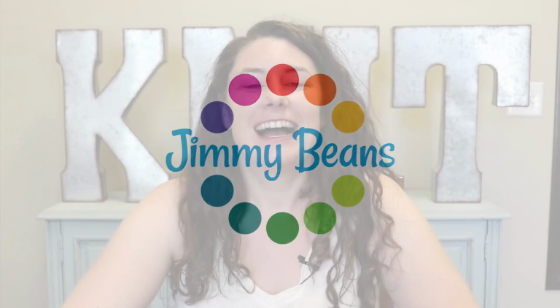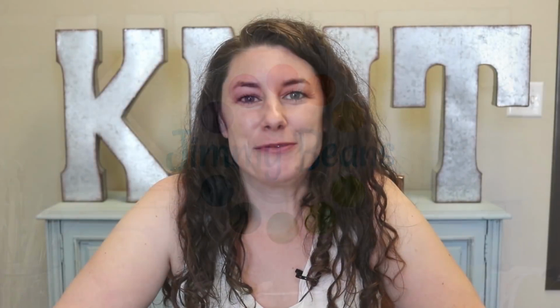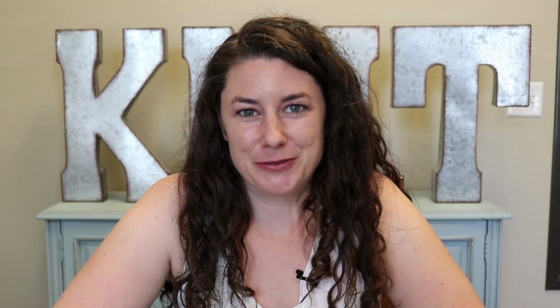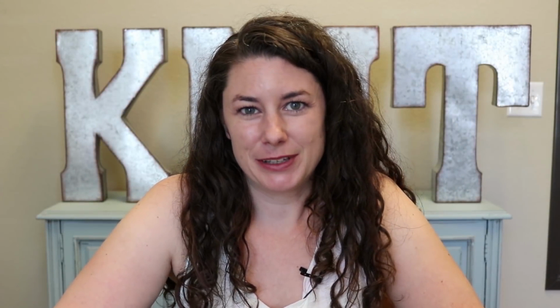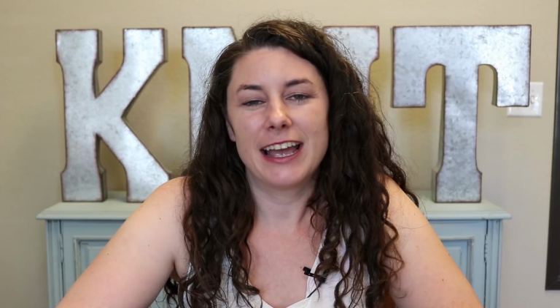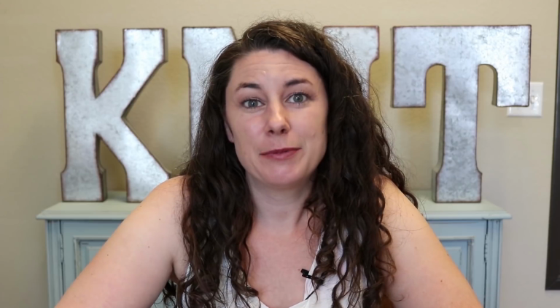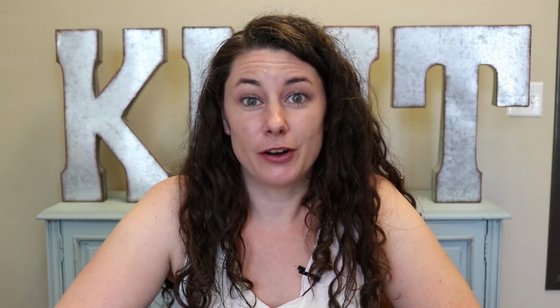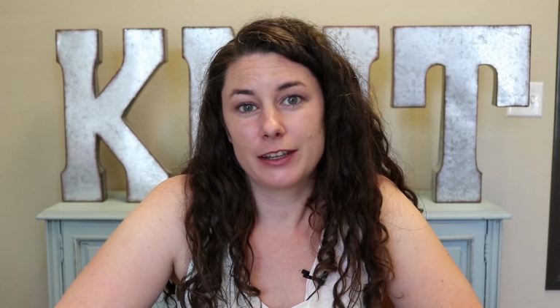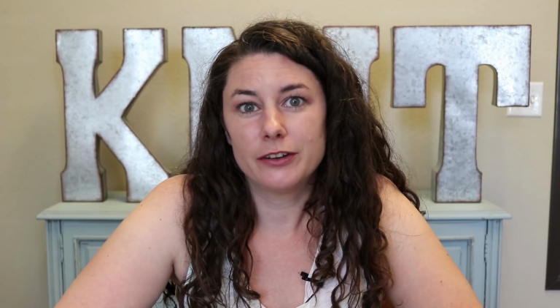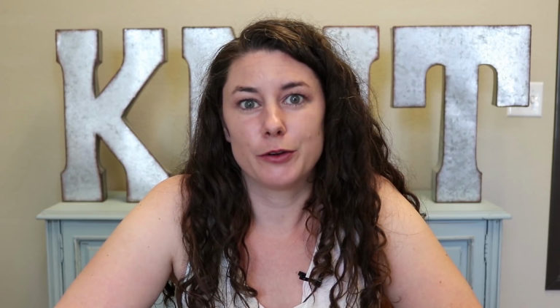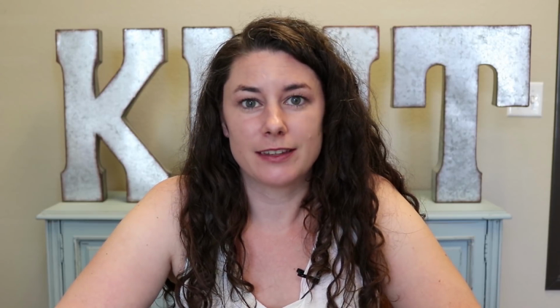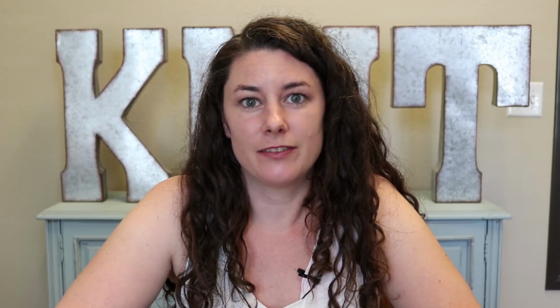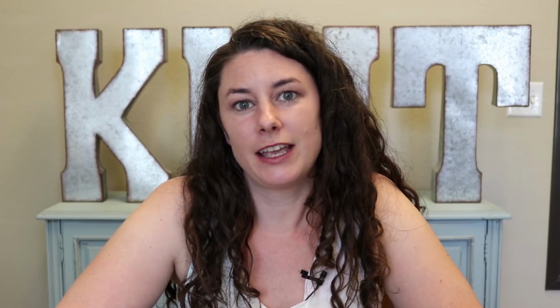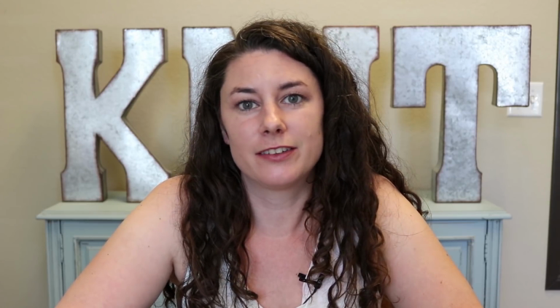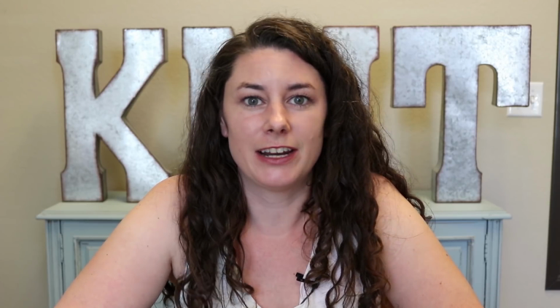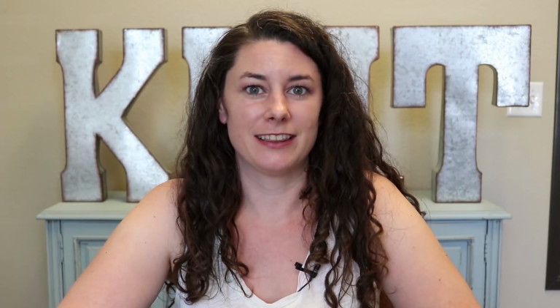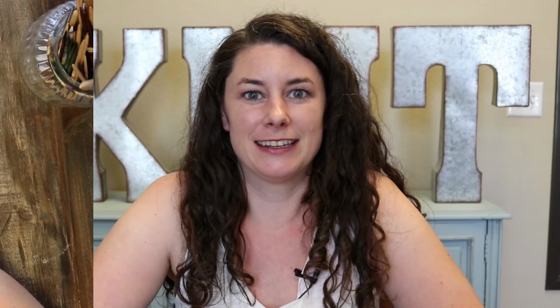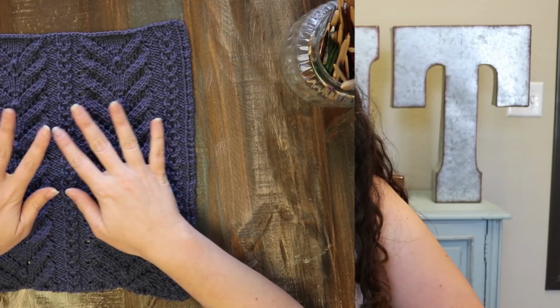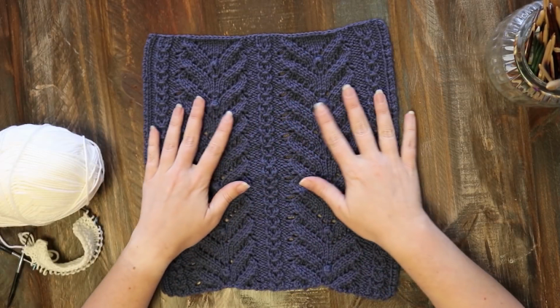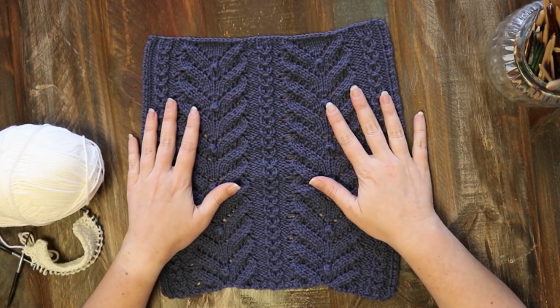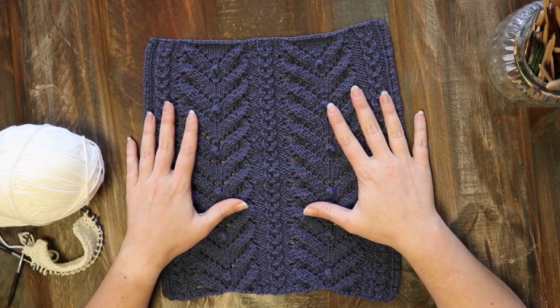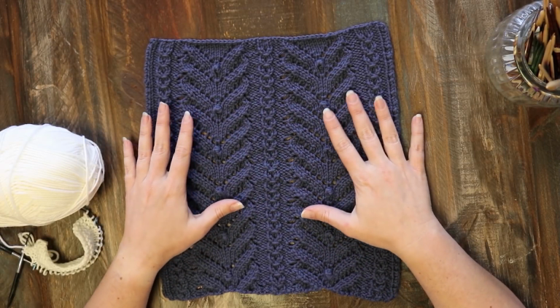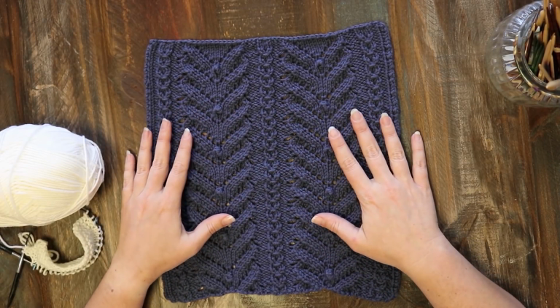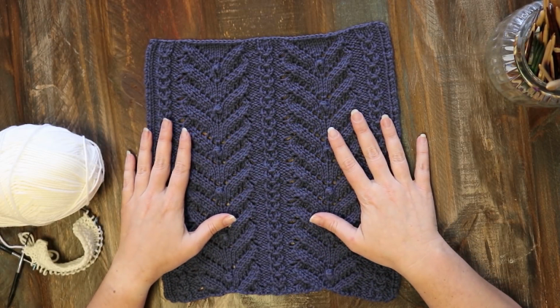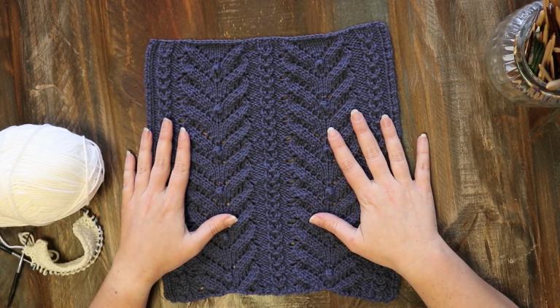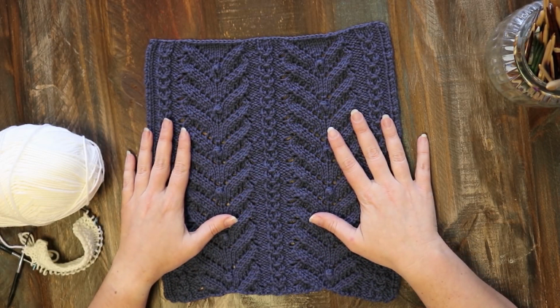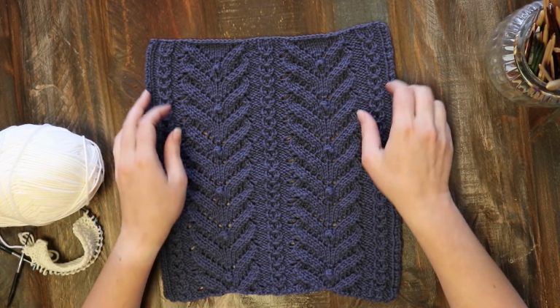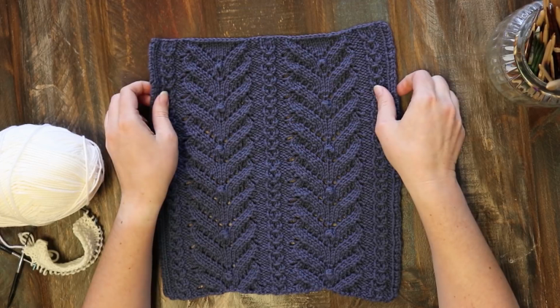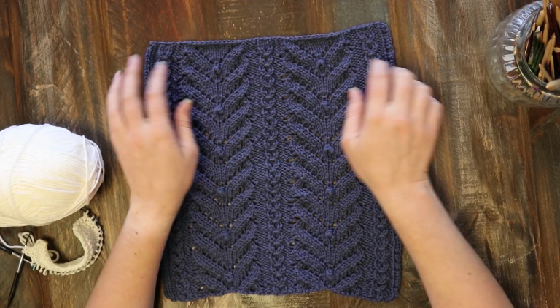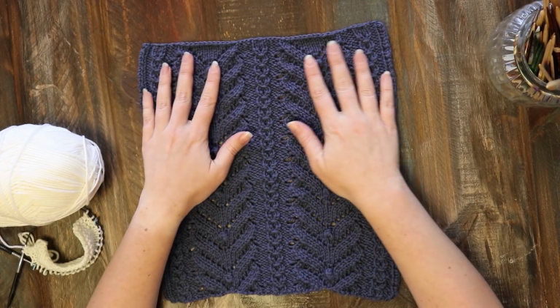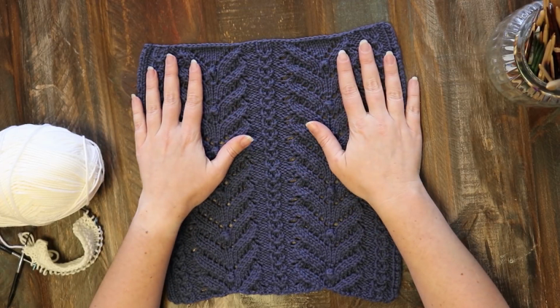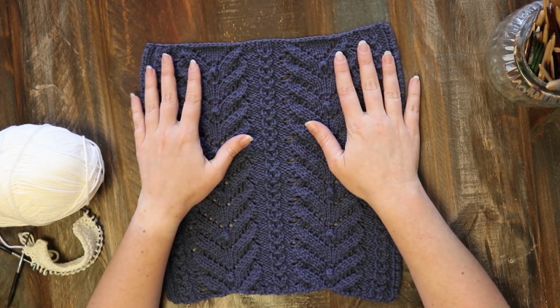Hi, I'm Rachel from Jimmy Beans Vault and today I'm going to show you all the techniques required to do block 7 of the Cascade Yarns Knitterati Gradient Lap Gan. Here we have block 7 and you can see this is a really cool block.